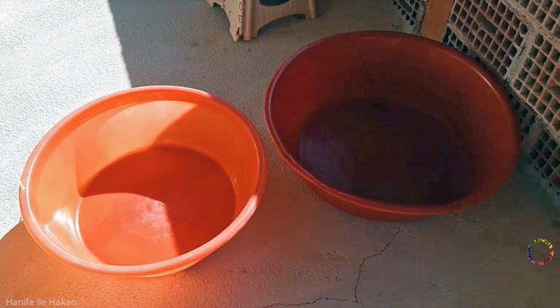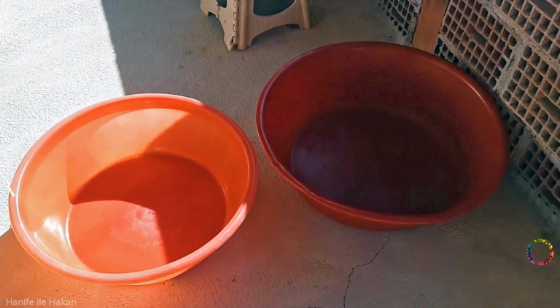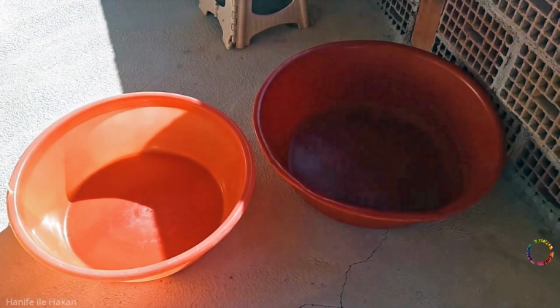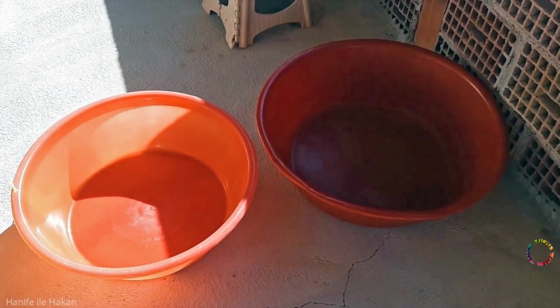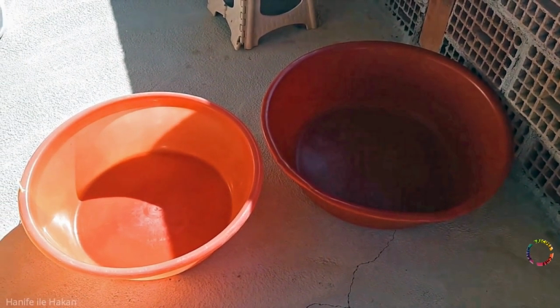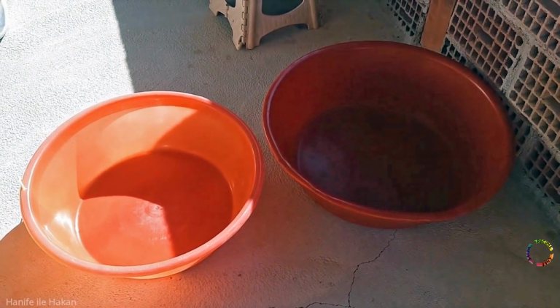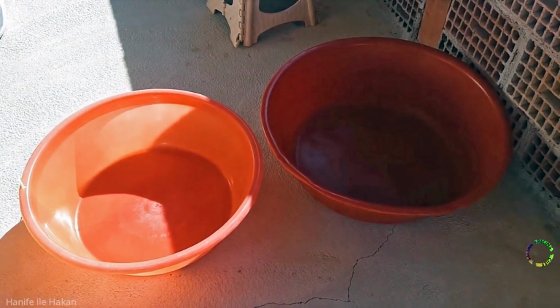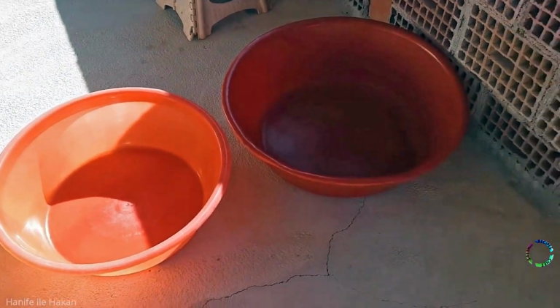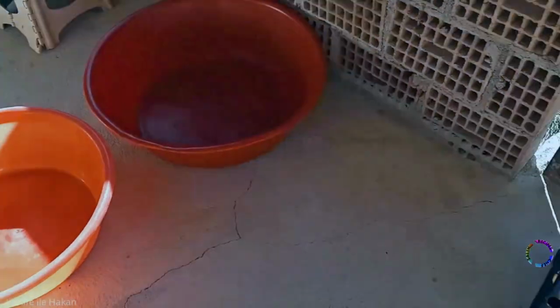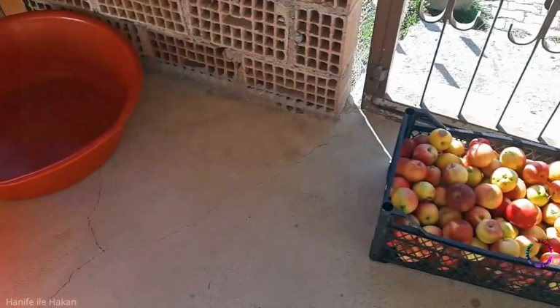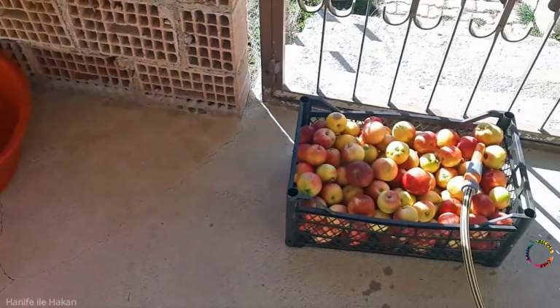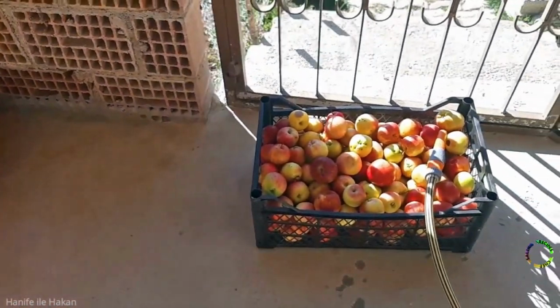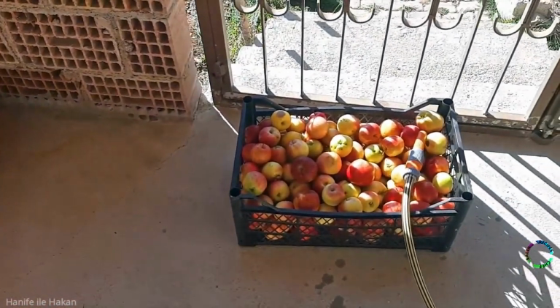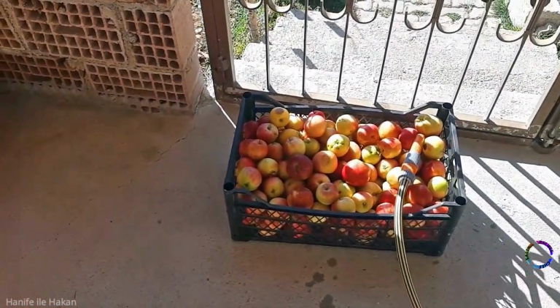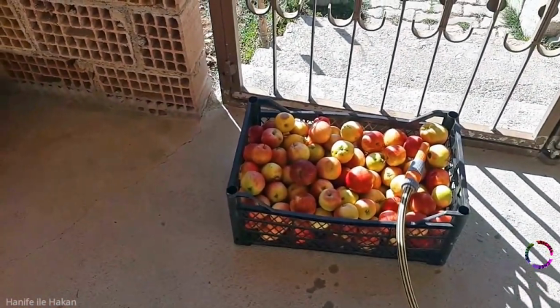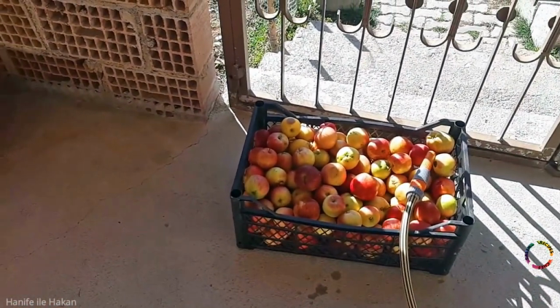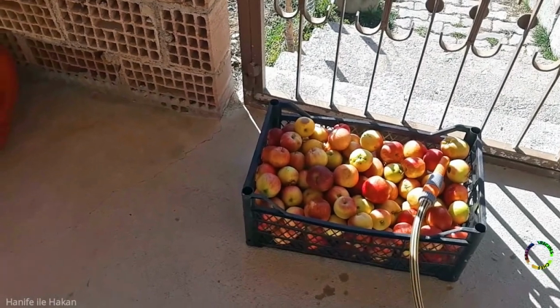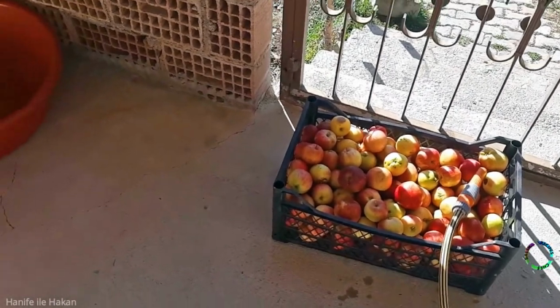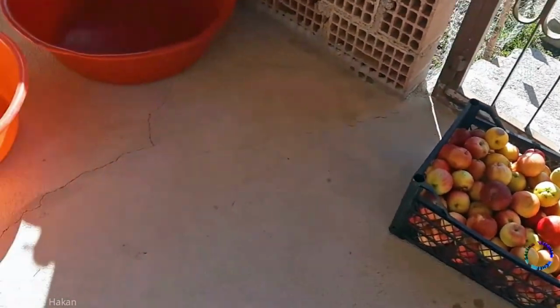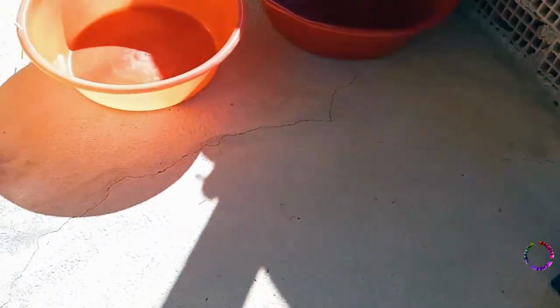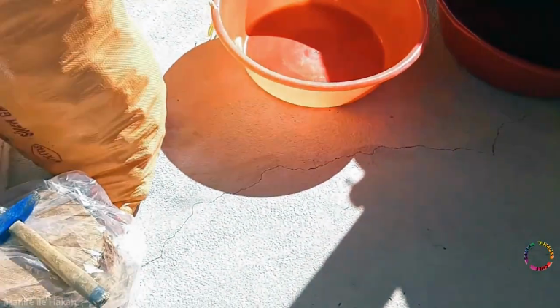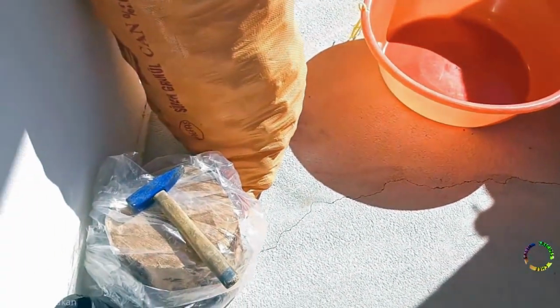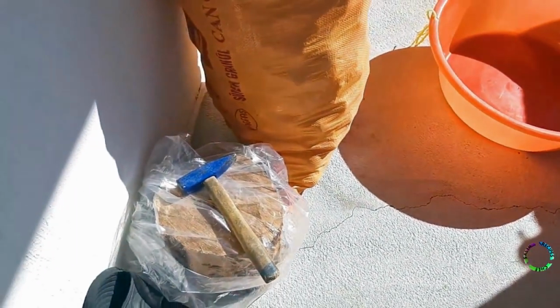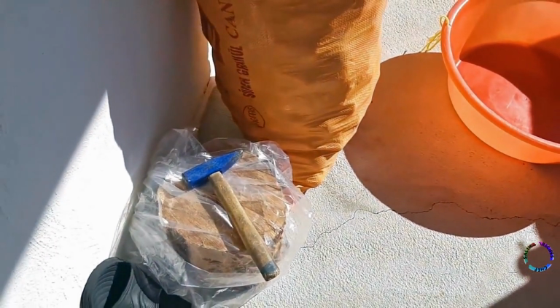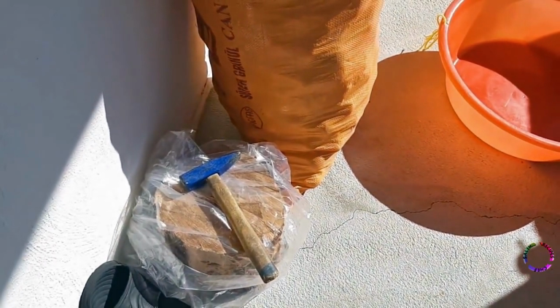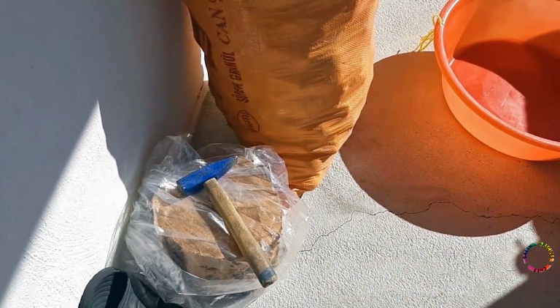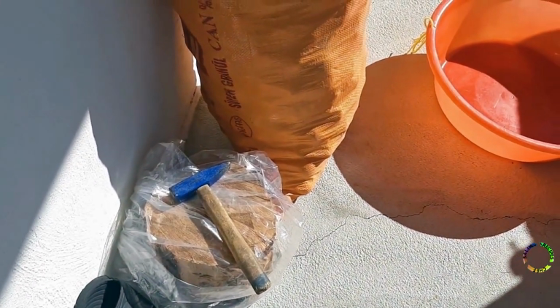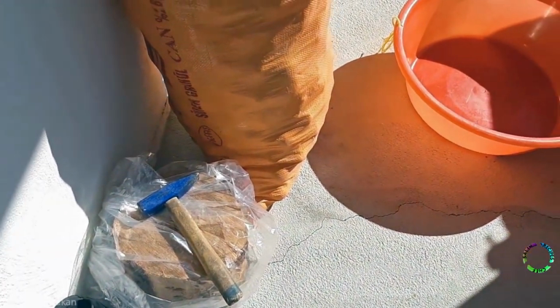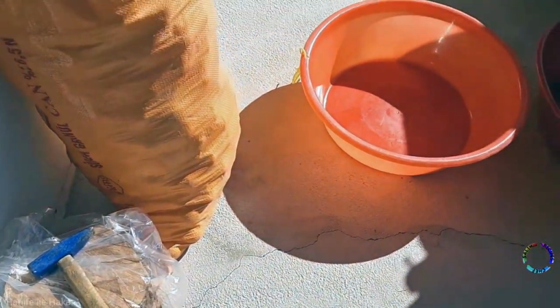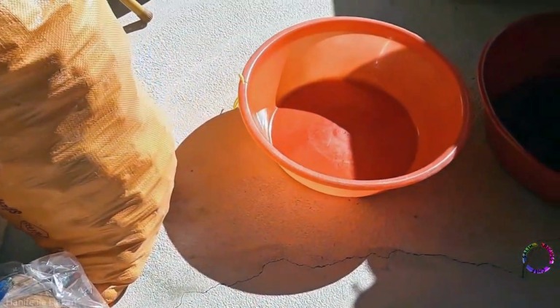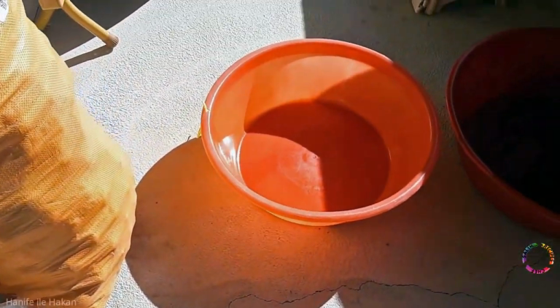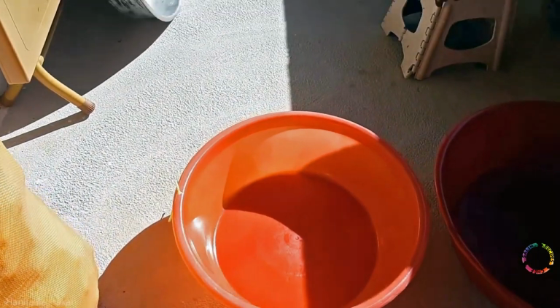Large containers and water will be needed to wash the apples. There are about 60 kilograms of apples. A hammer and a large wood fire pot will be used.